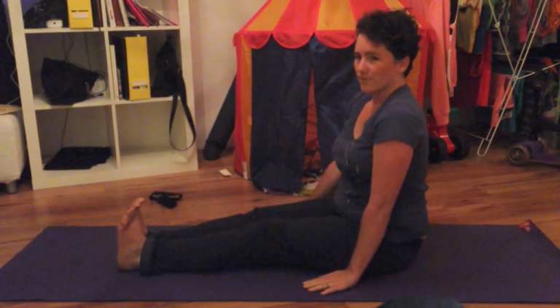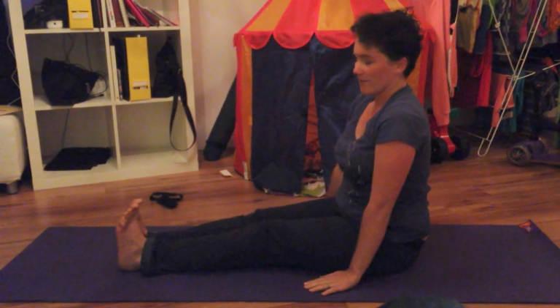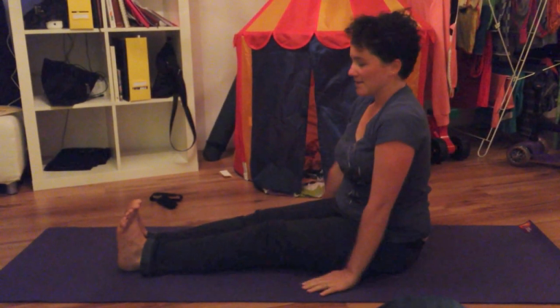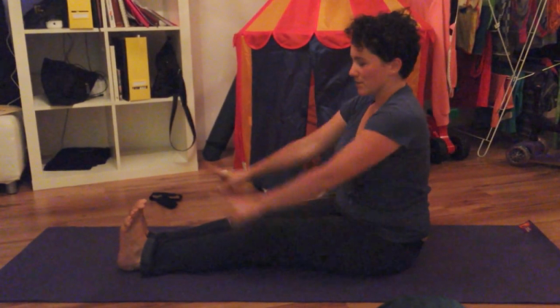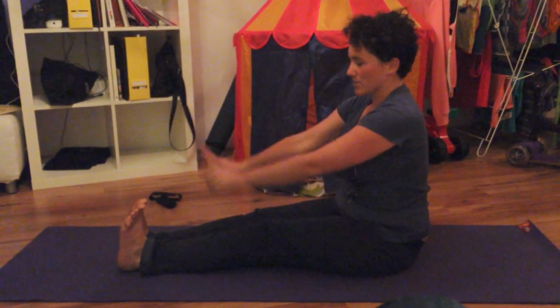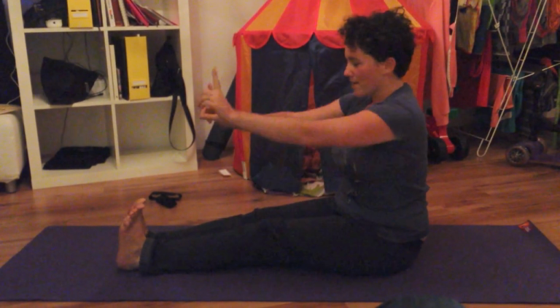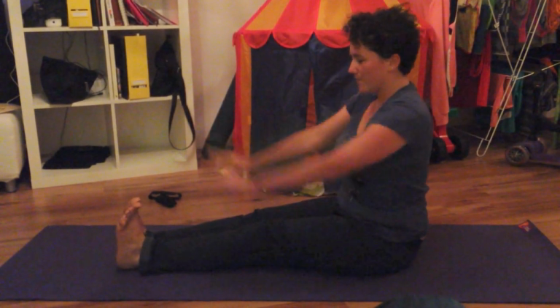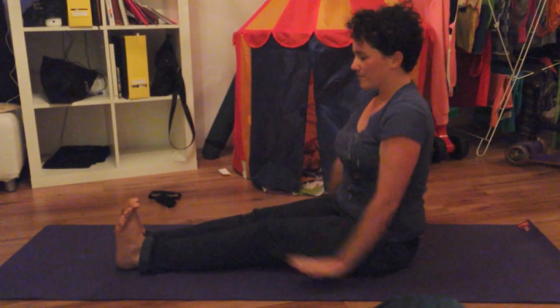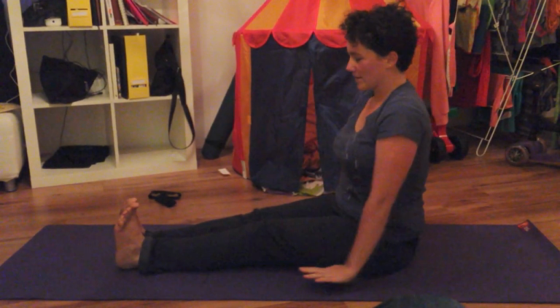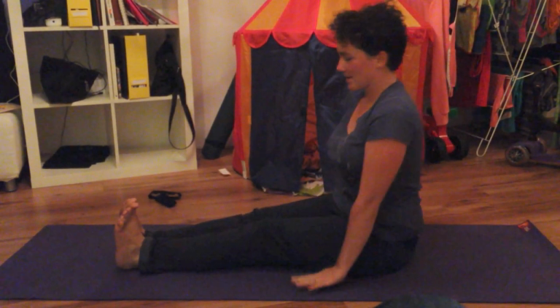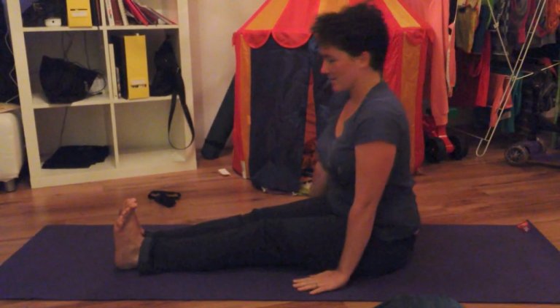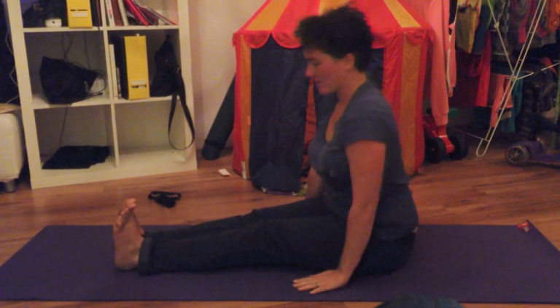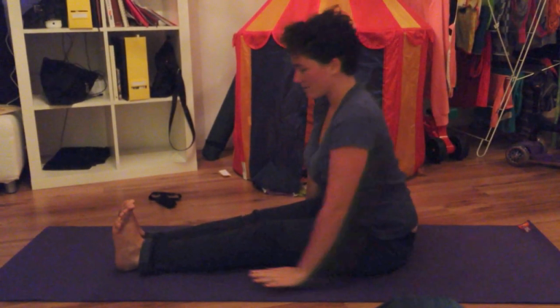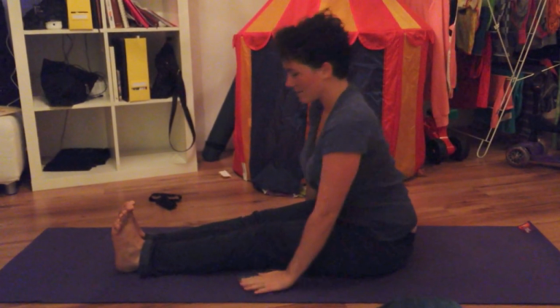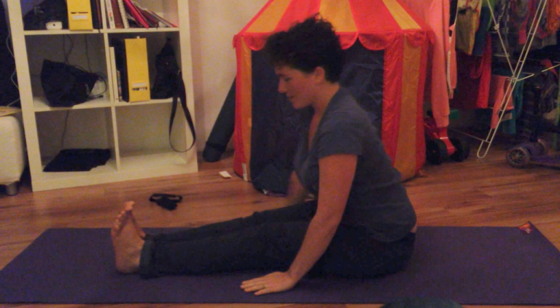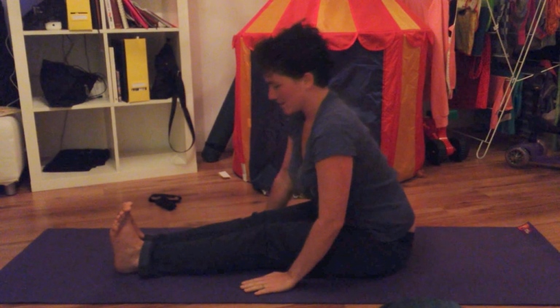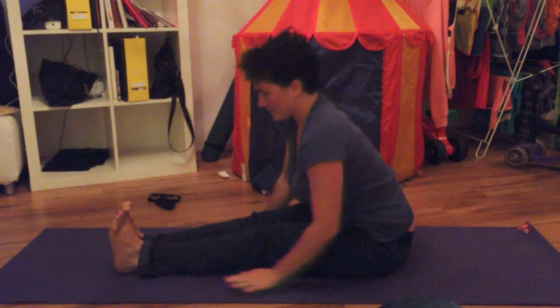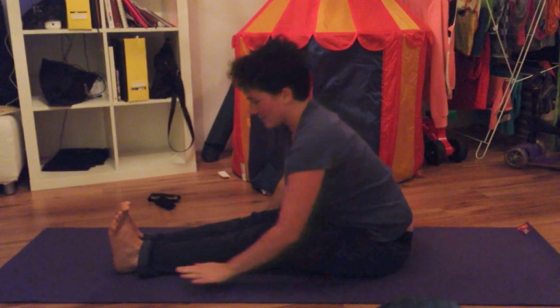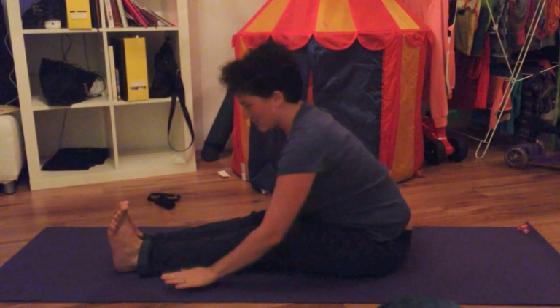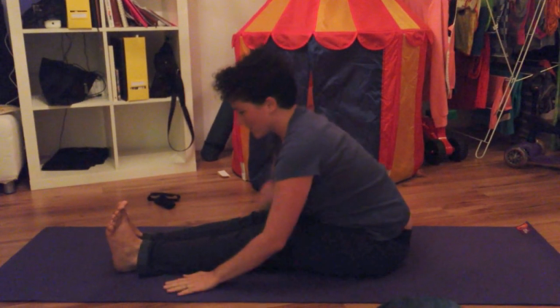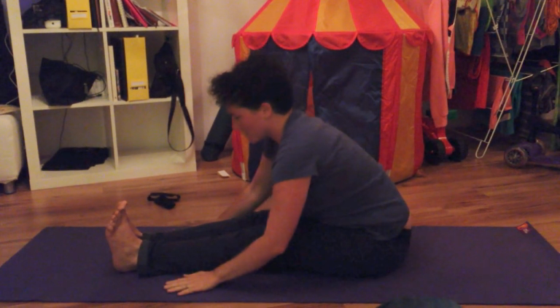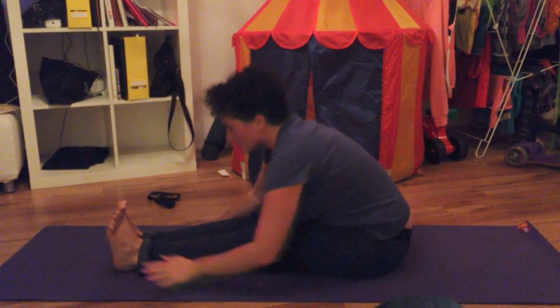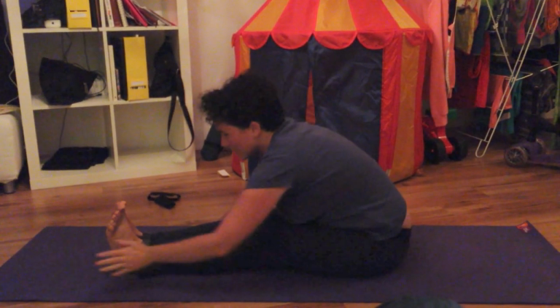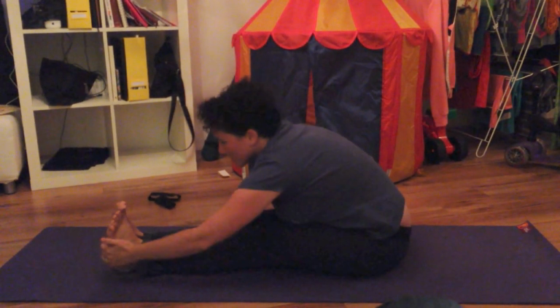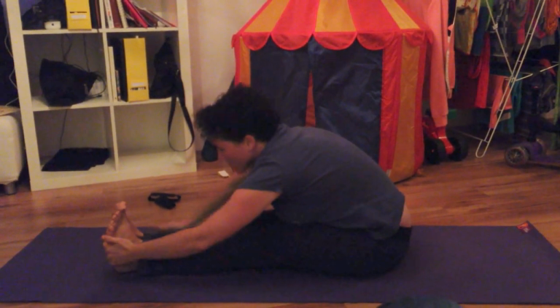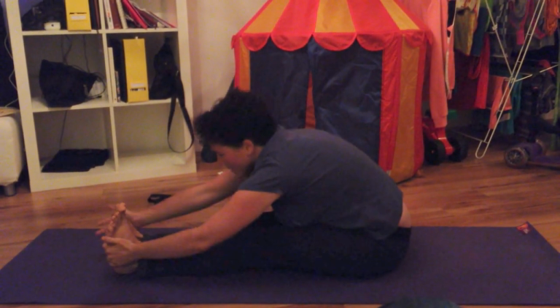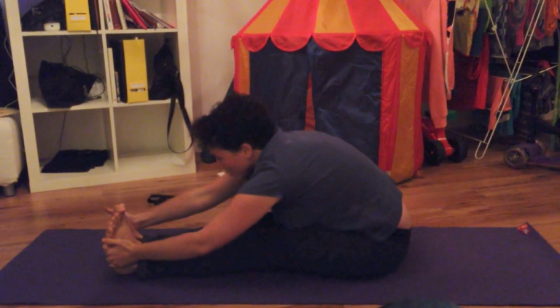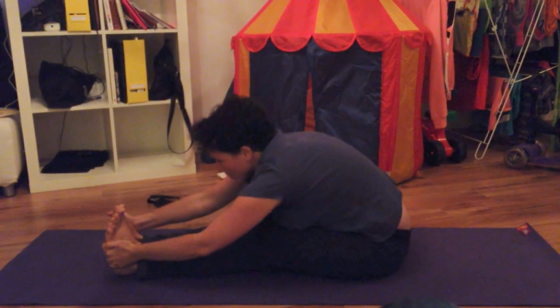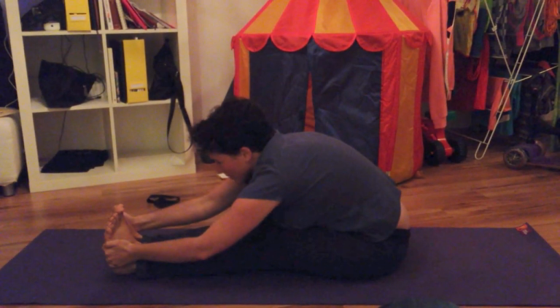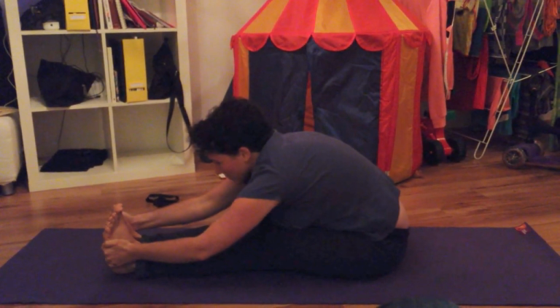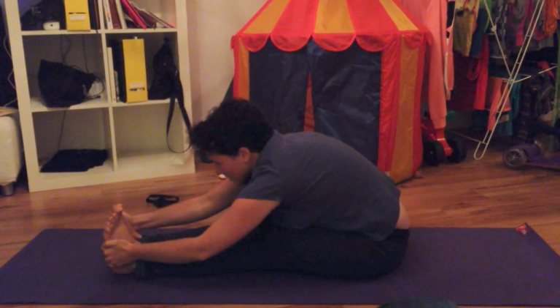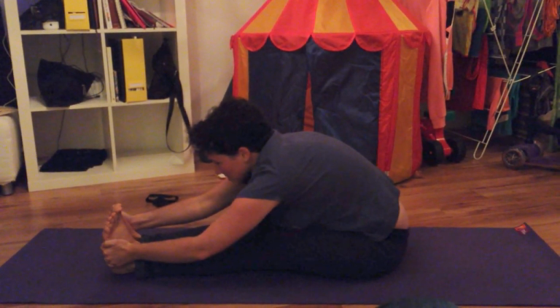More advanced is with toes up, doing exactly the same thing, until you can't go anymore, and then you hold around your feet like this.